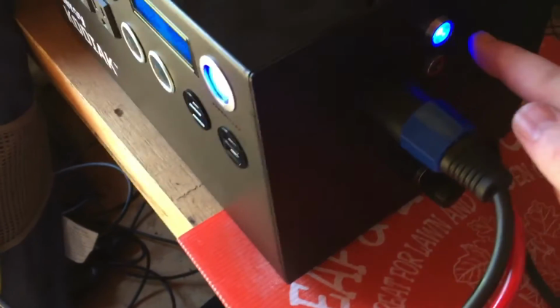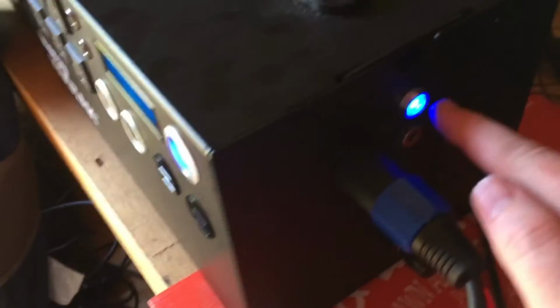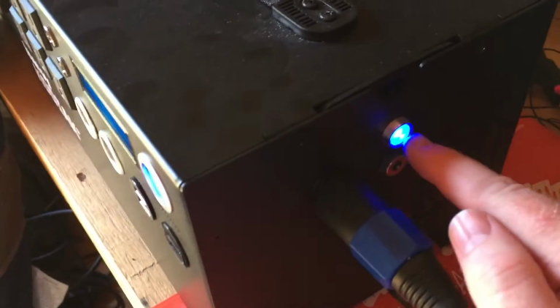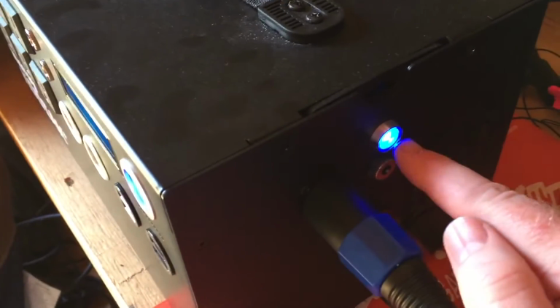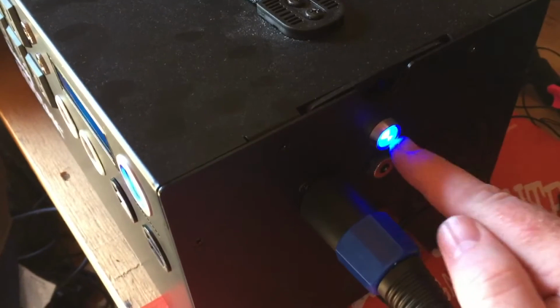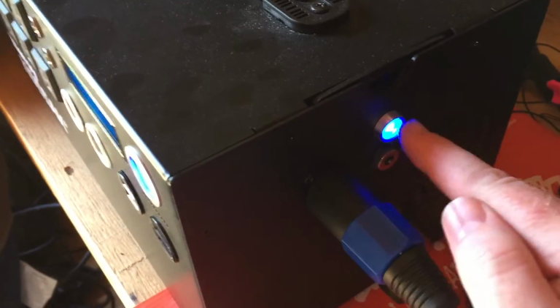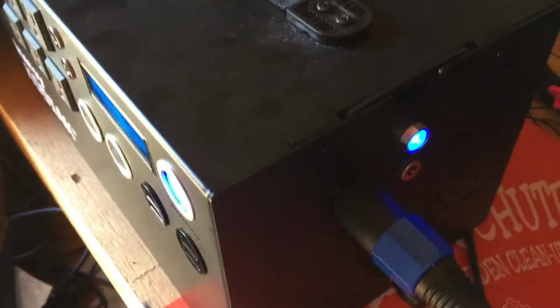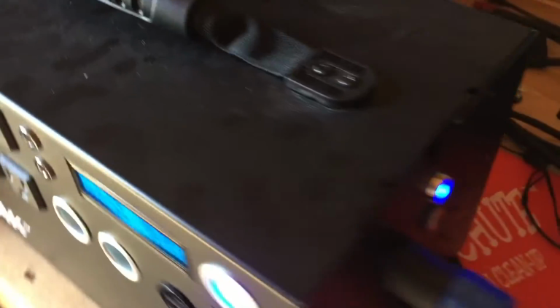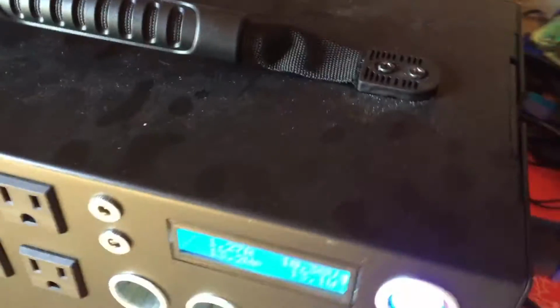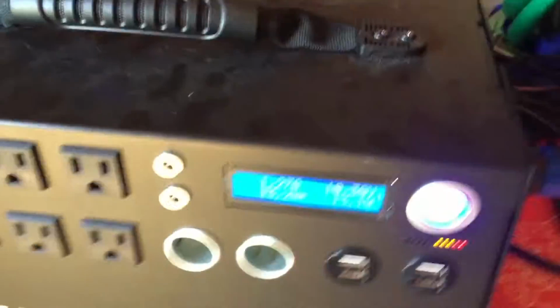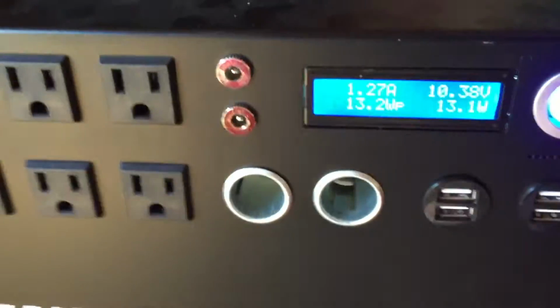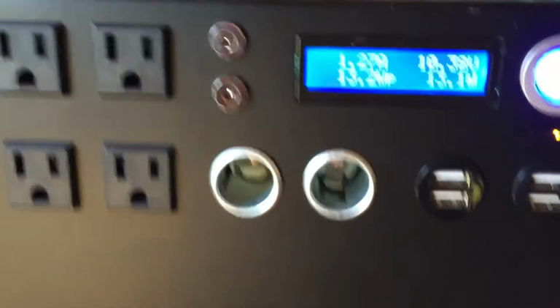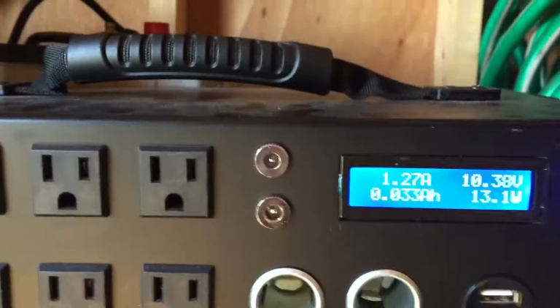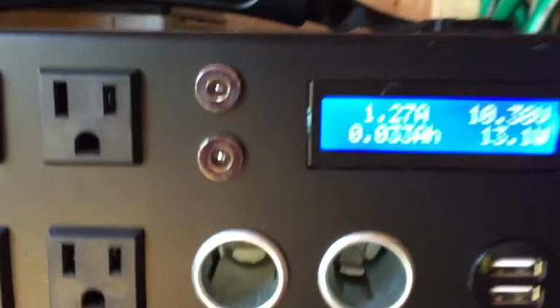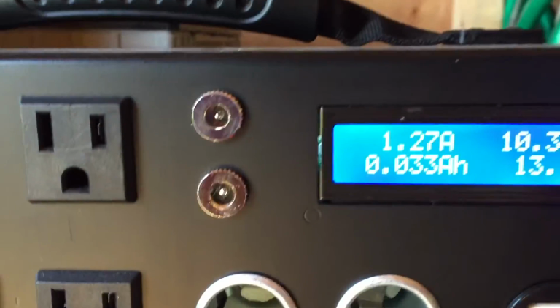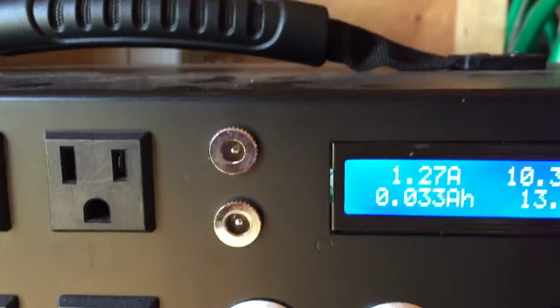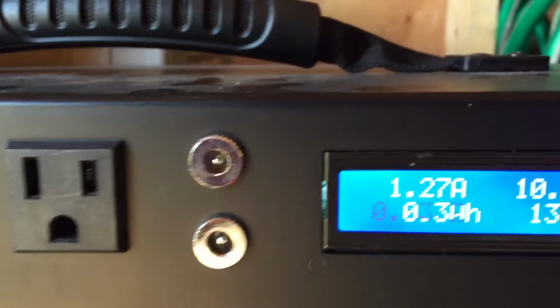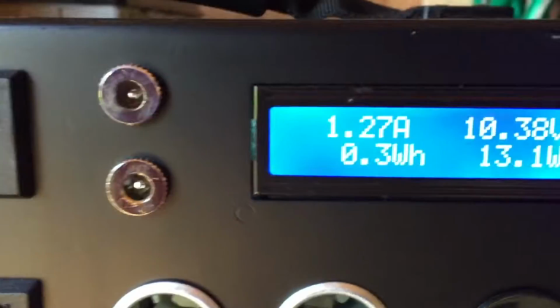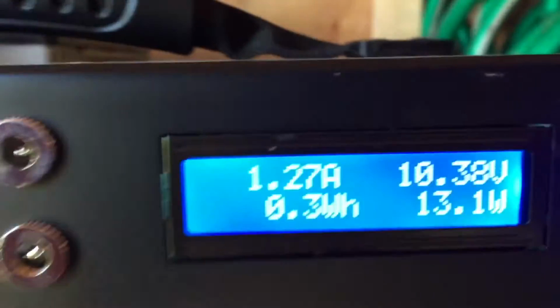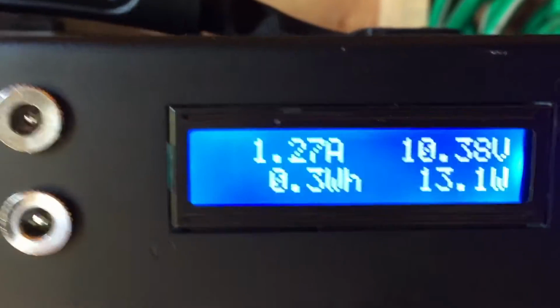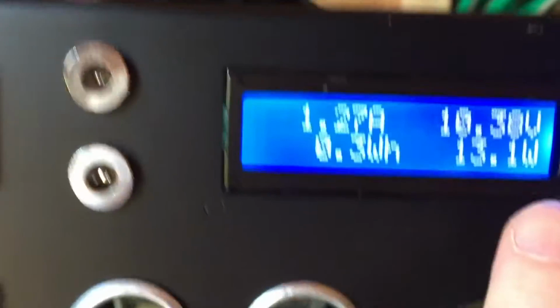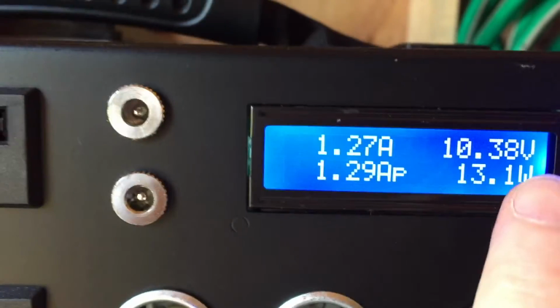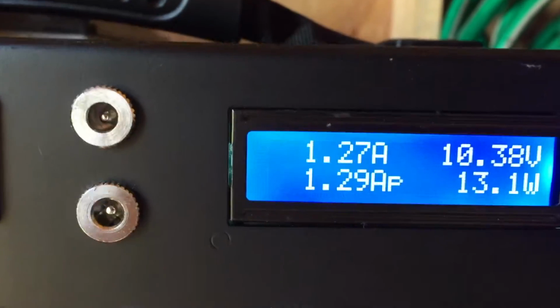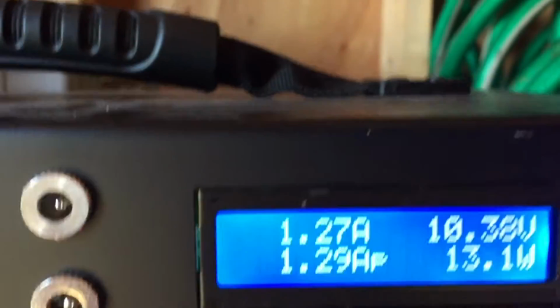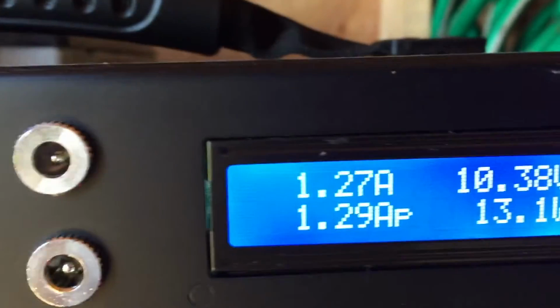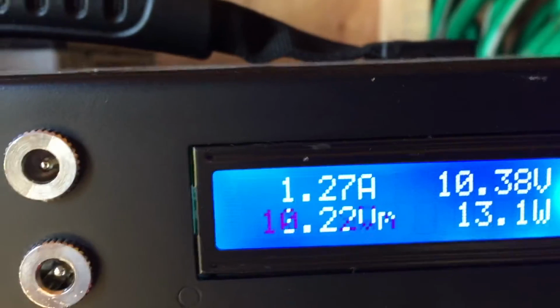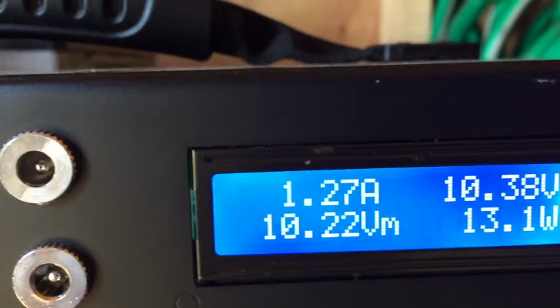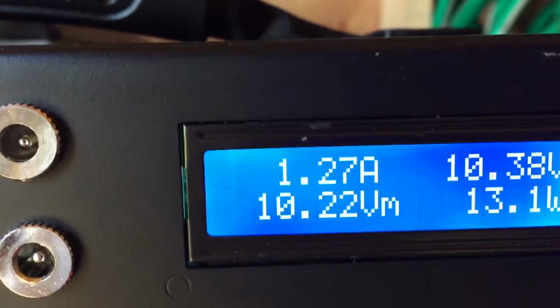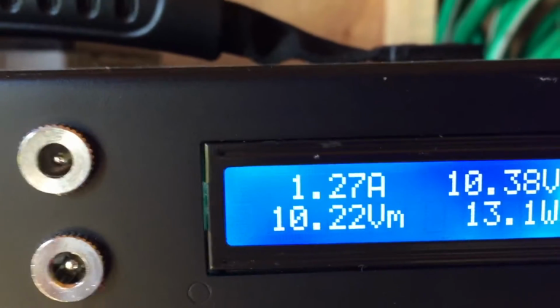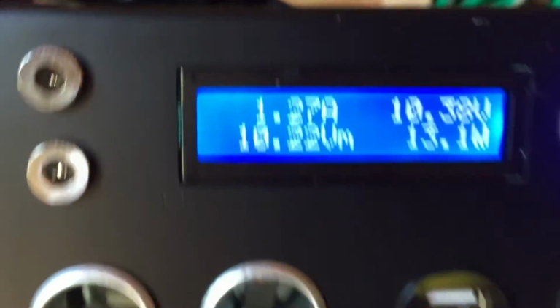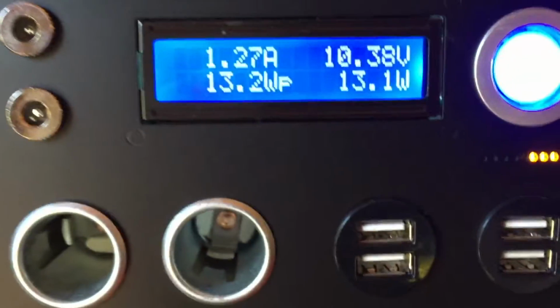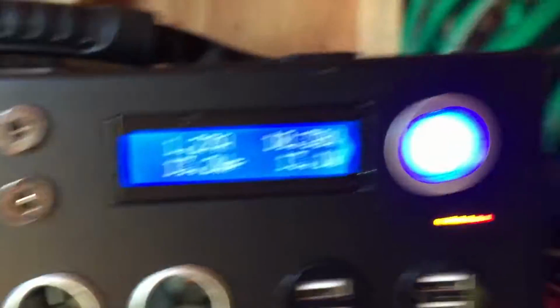You can see immediately that the charging light came on. Now, what was the charge level before? It was 10.22. Now it's at 10.38. Proving that it is charging.